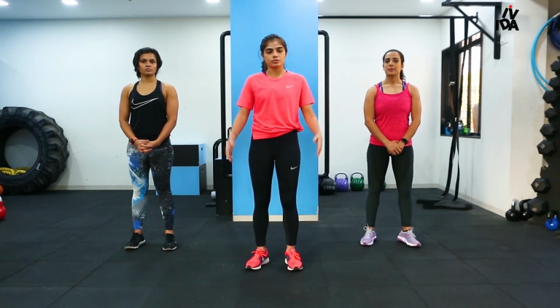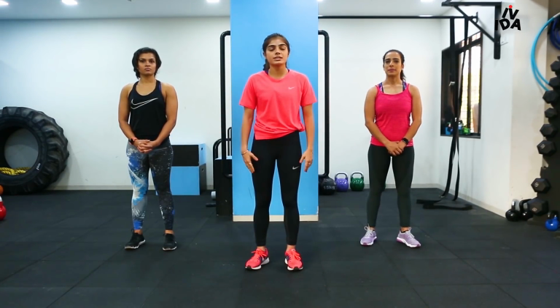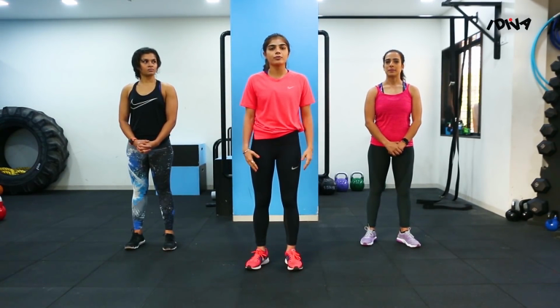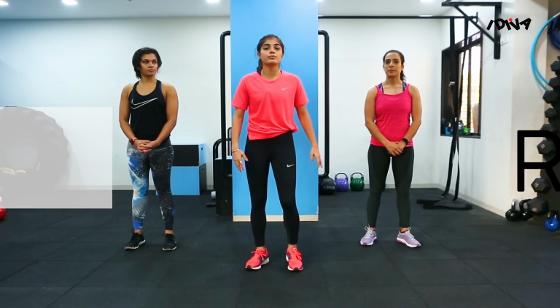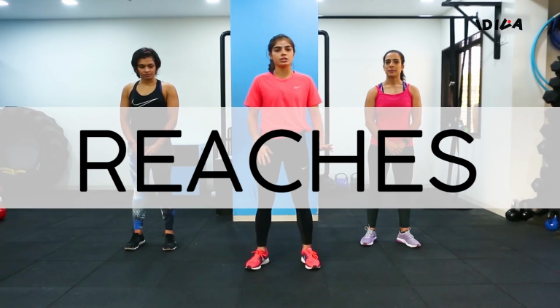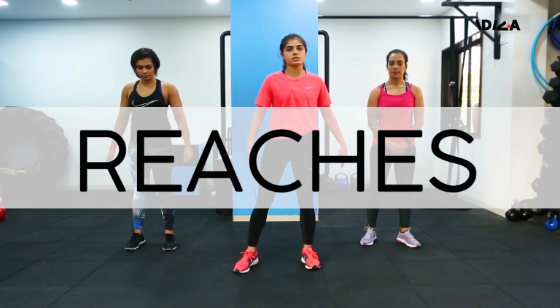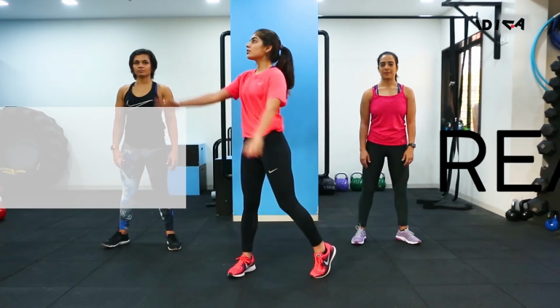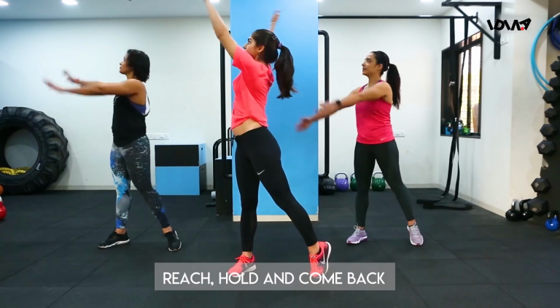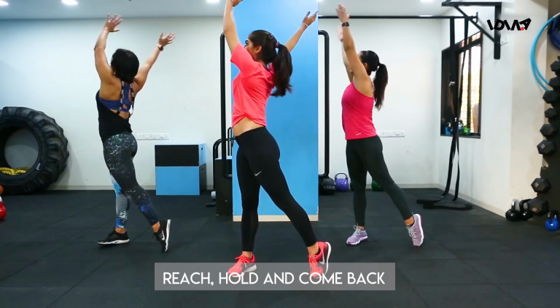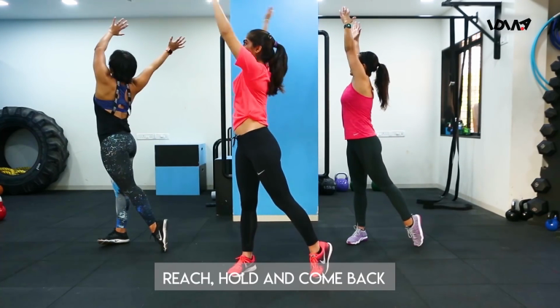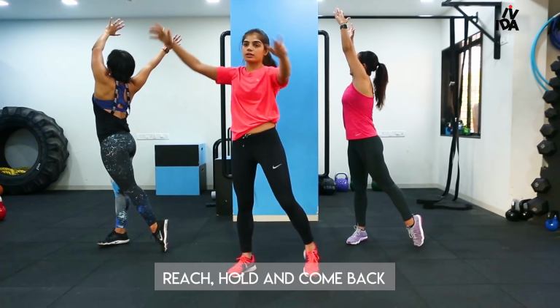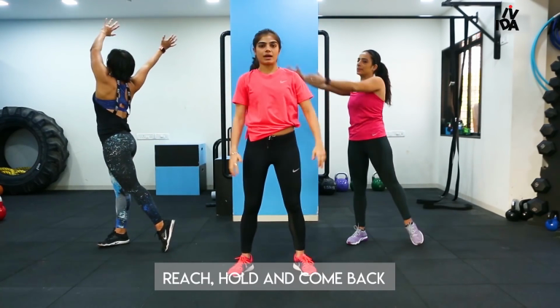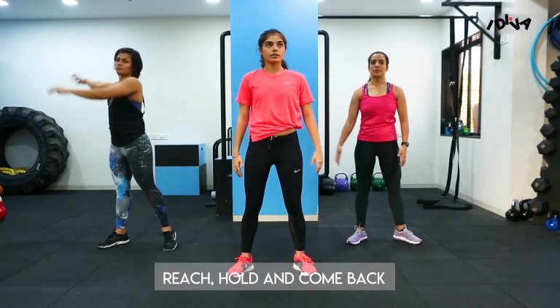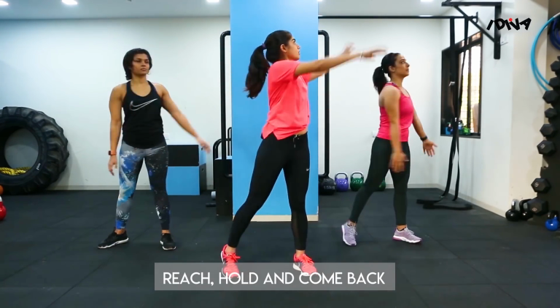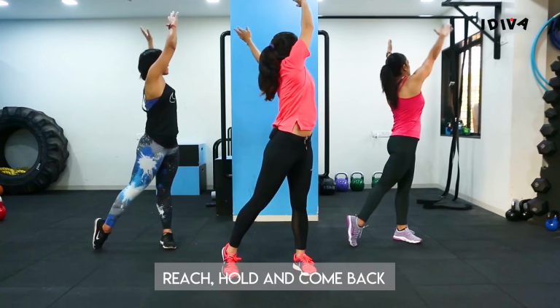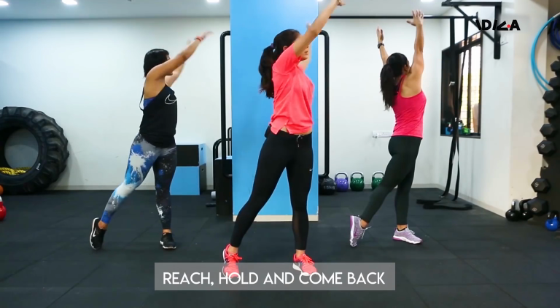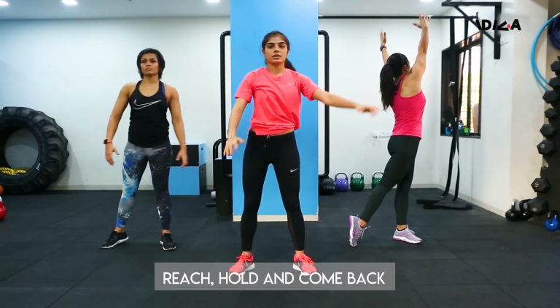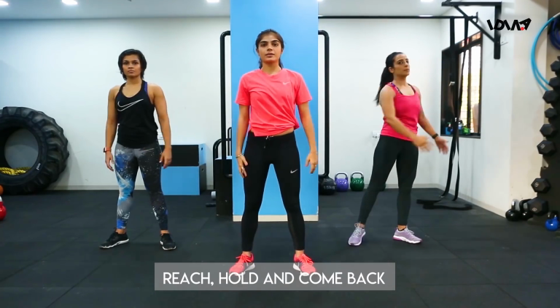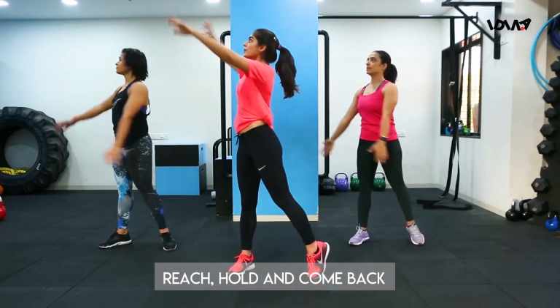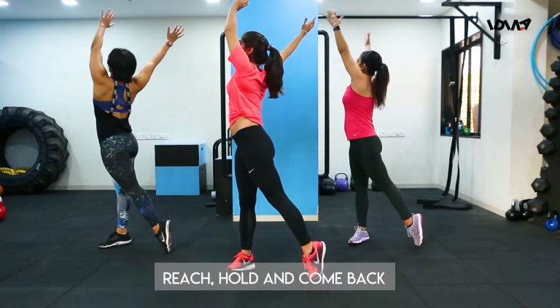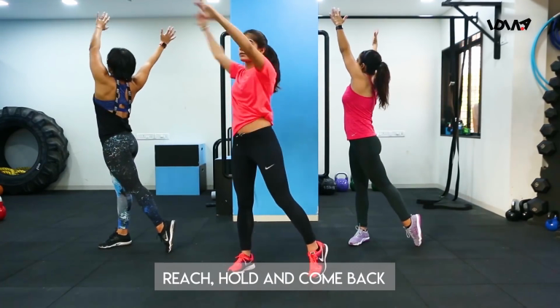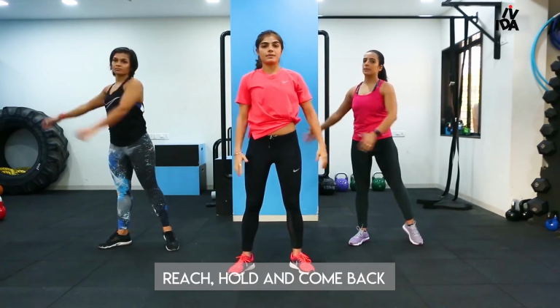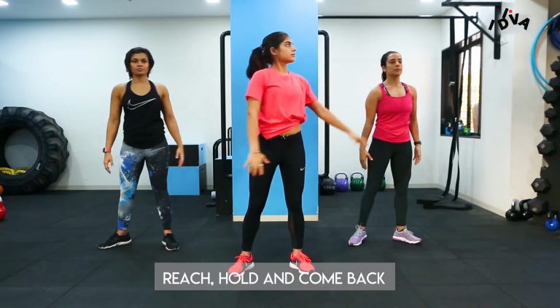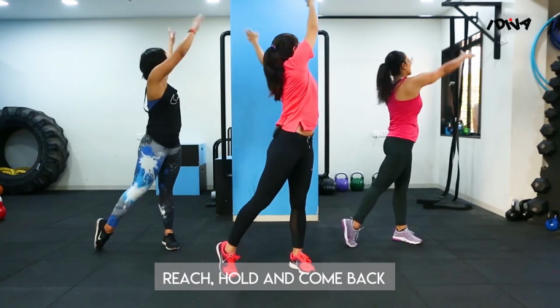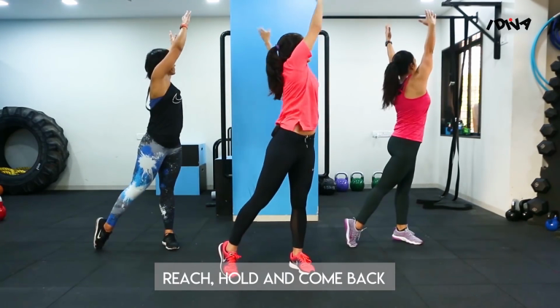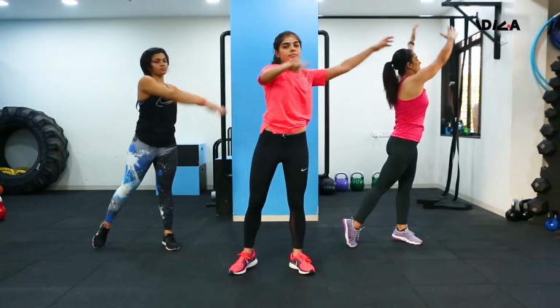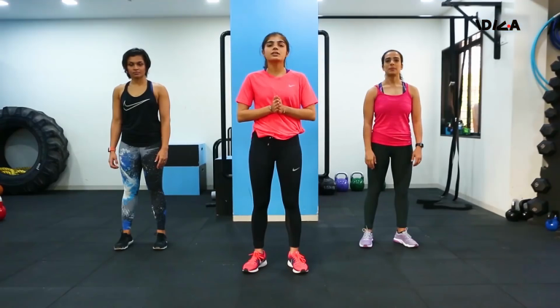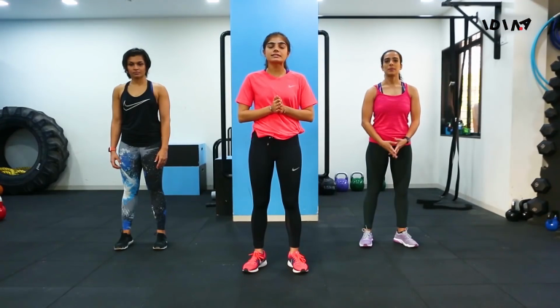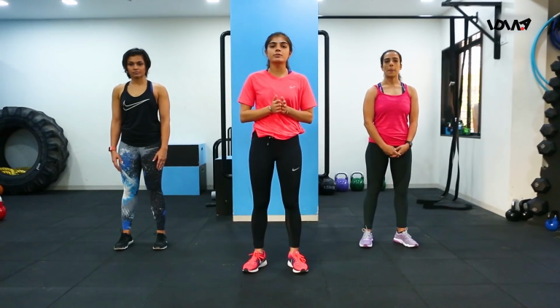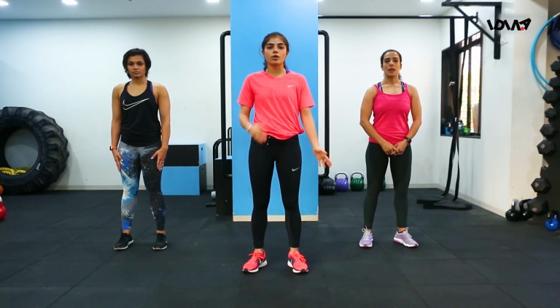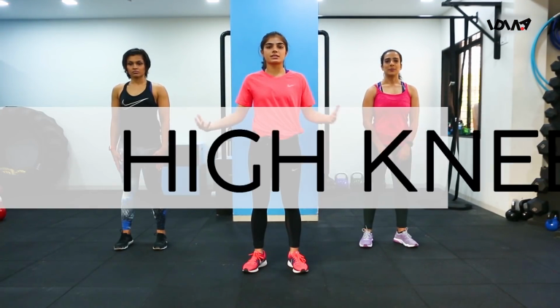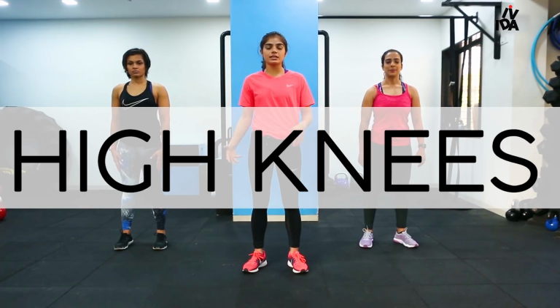We'll start off with a few reaches — reach, hold, and come back. The next exercise we're moving on to is the high knees.